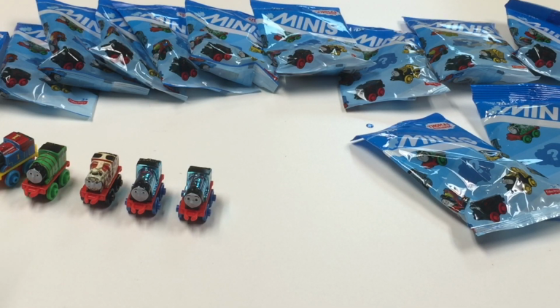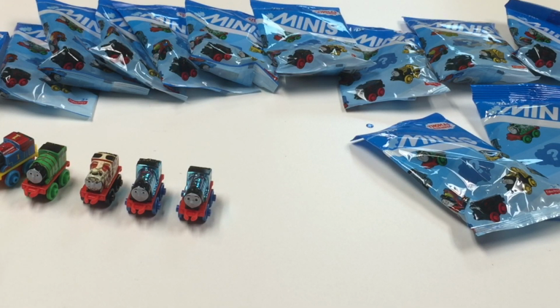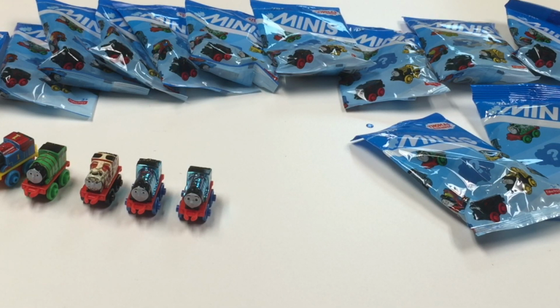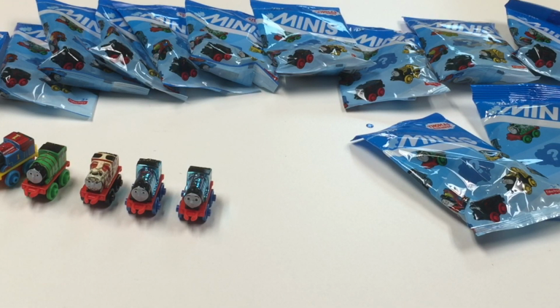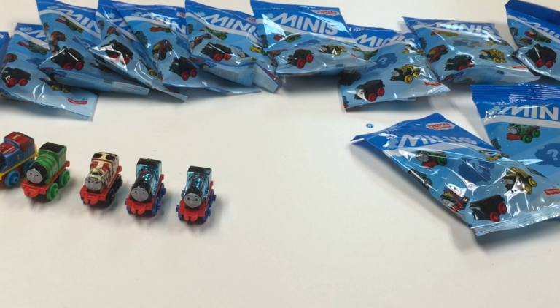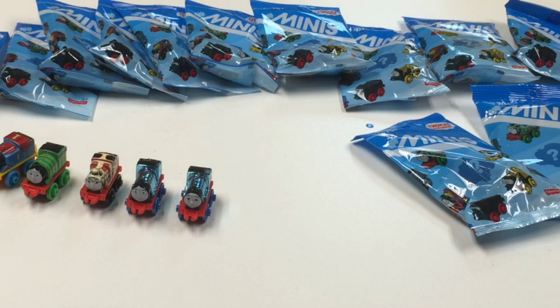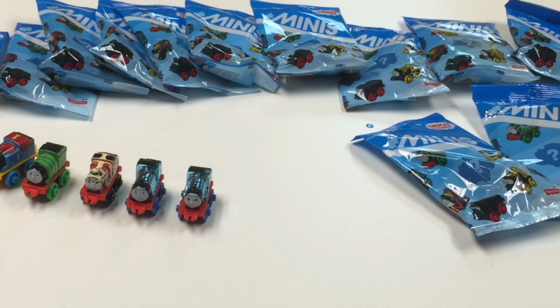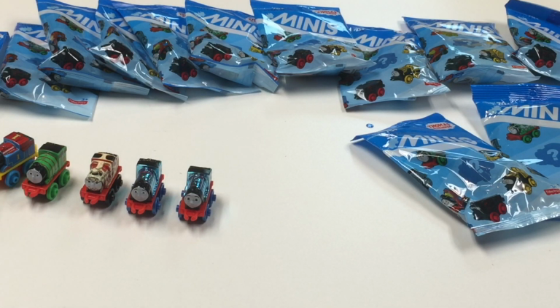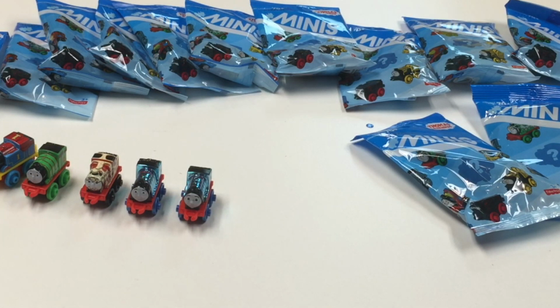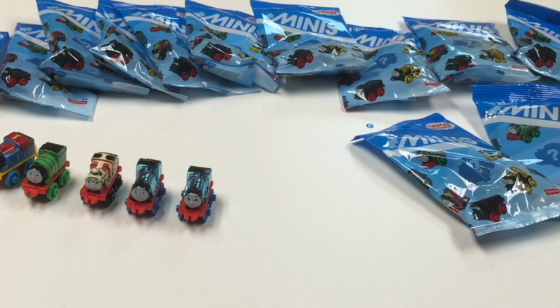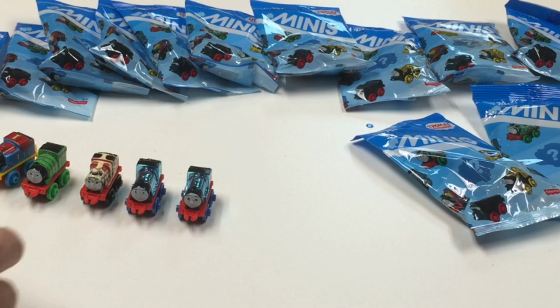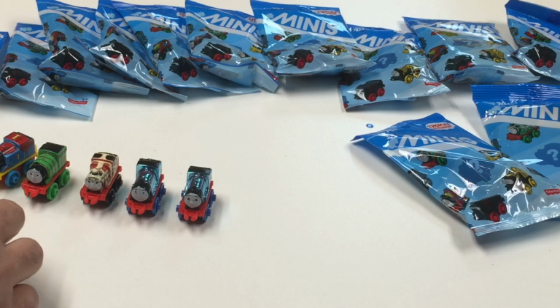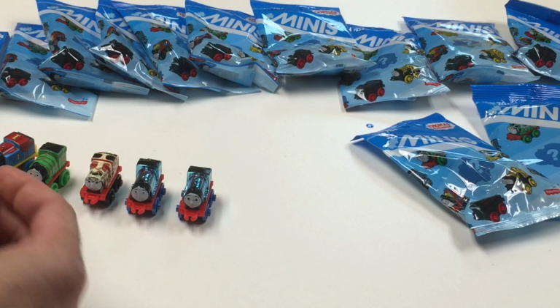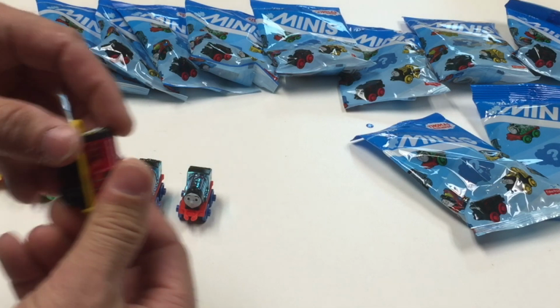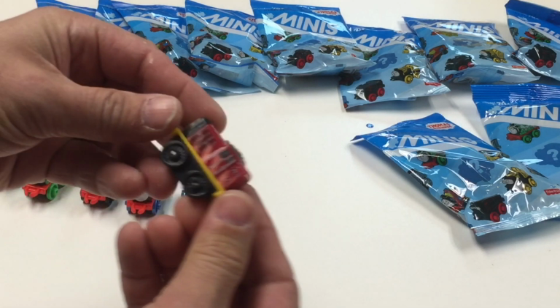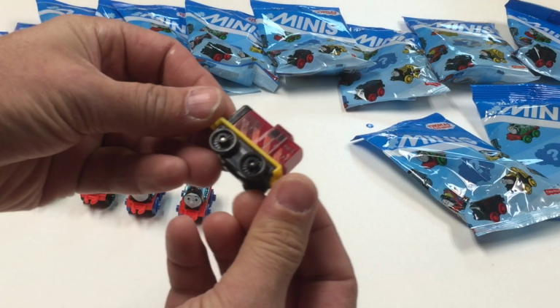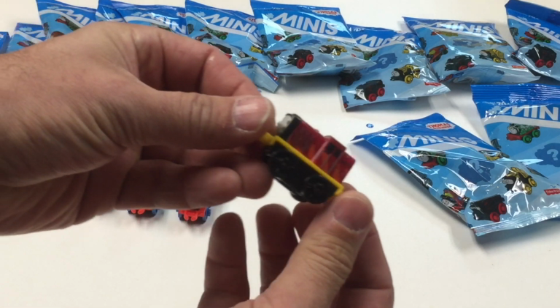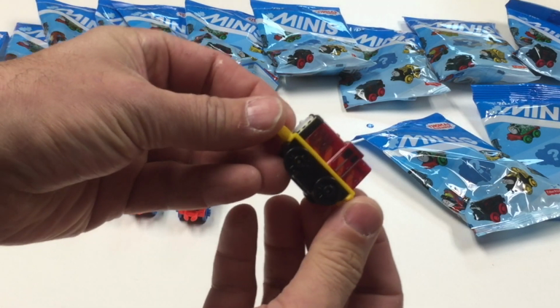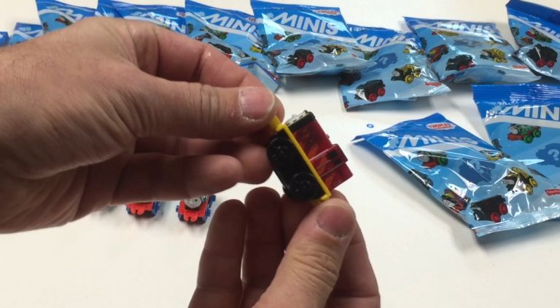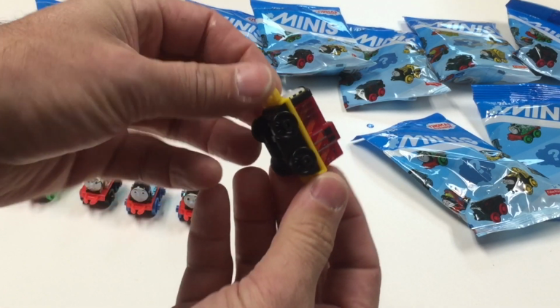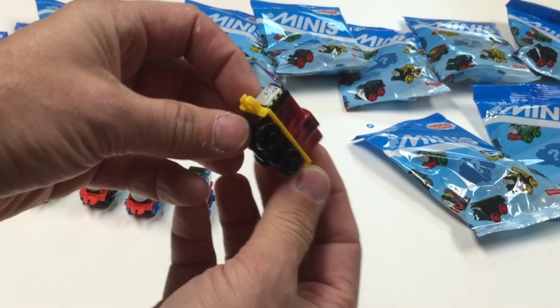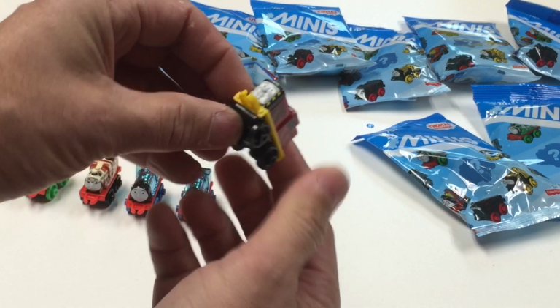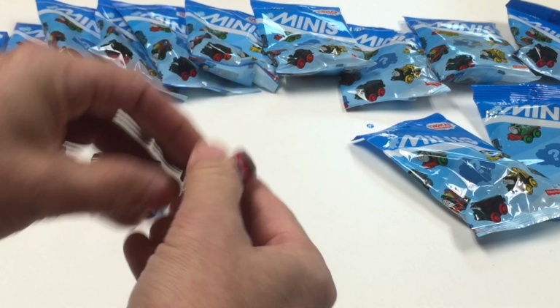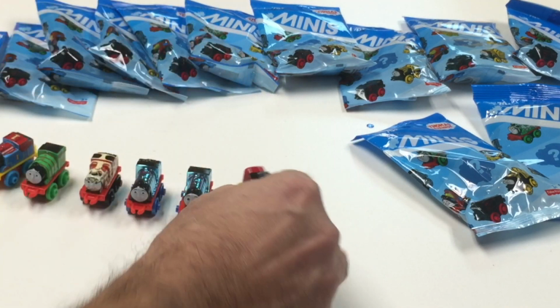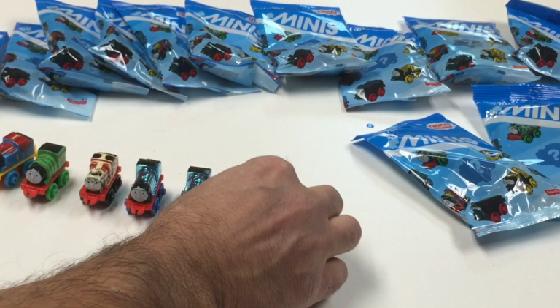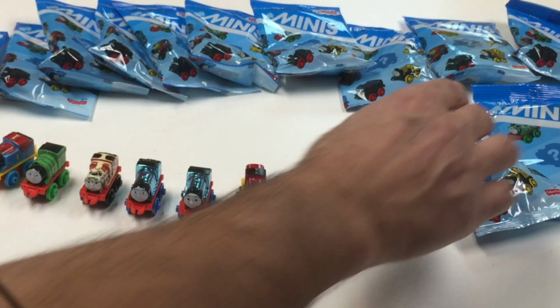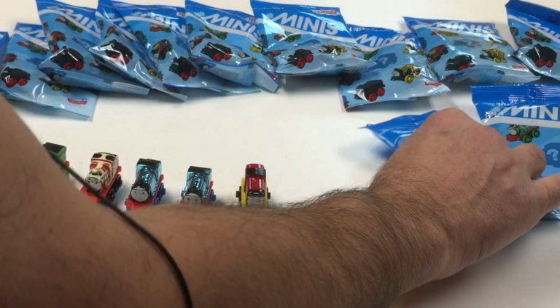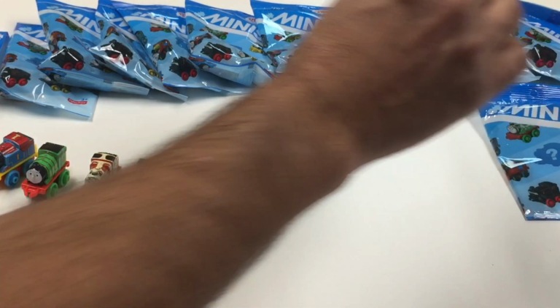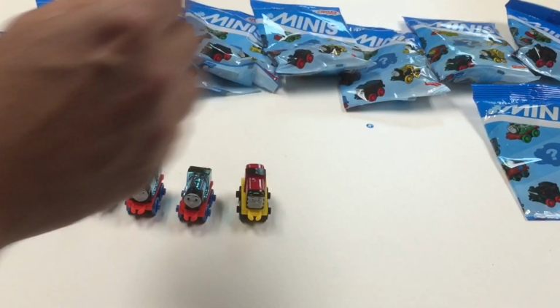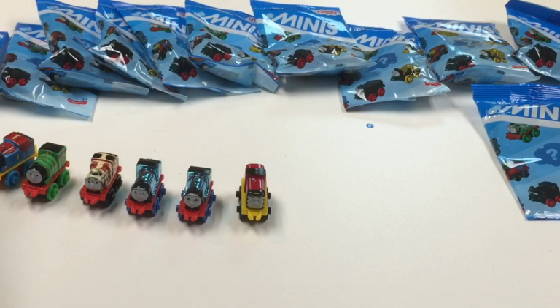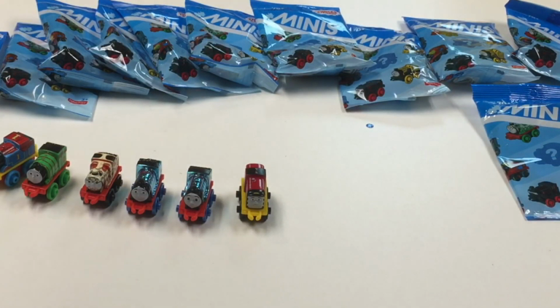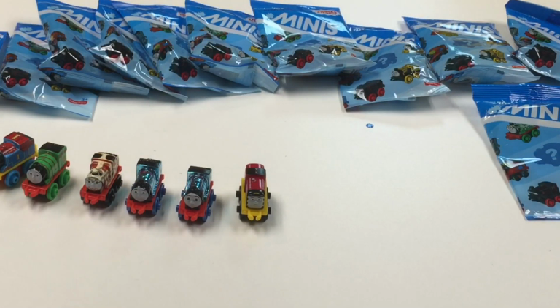Here's number 24 — it looks like a Salty. We got a little Salty, number 24.